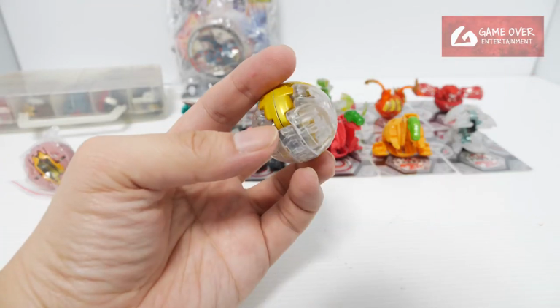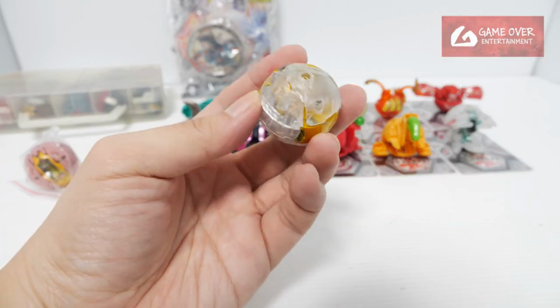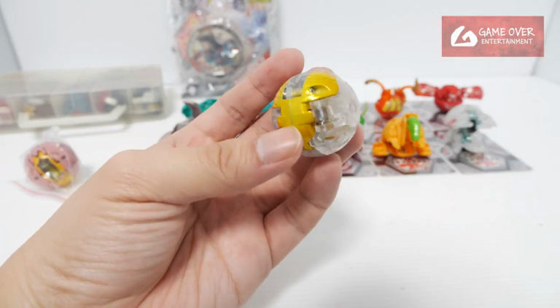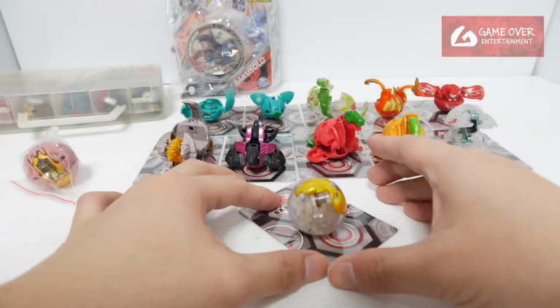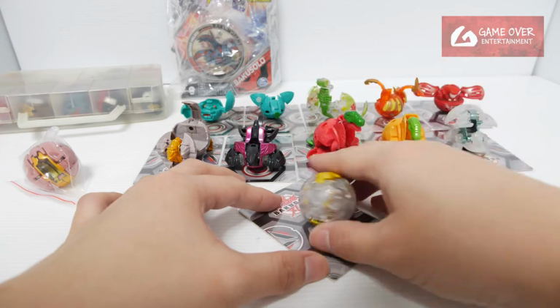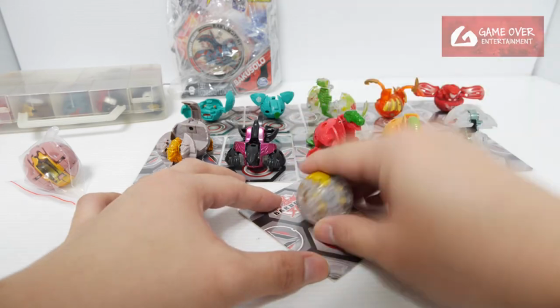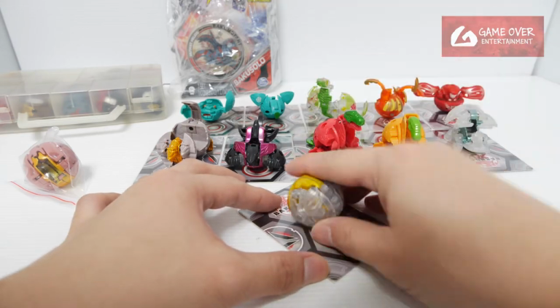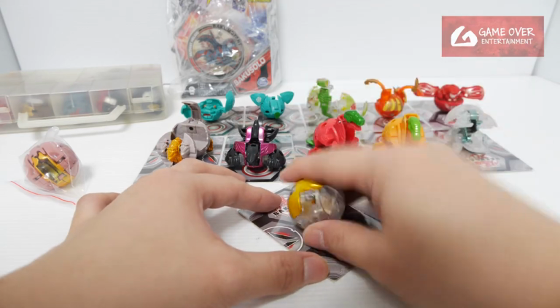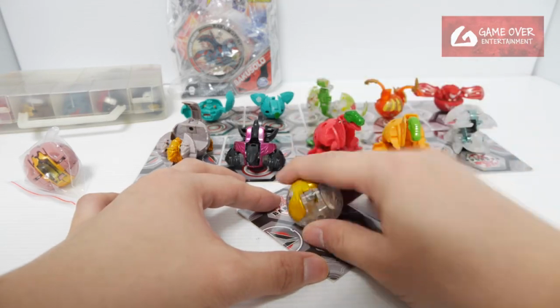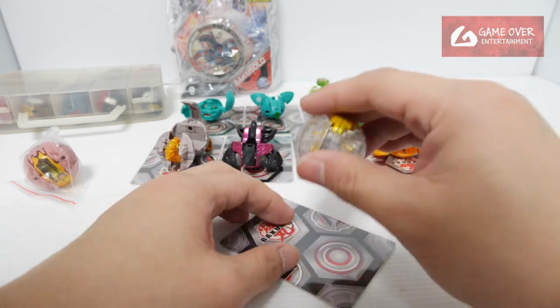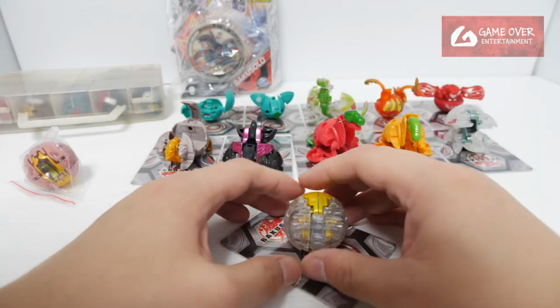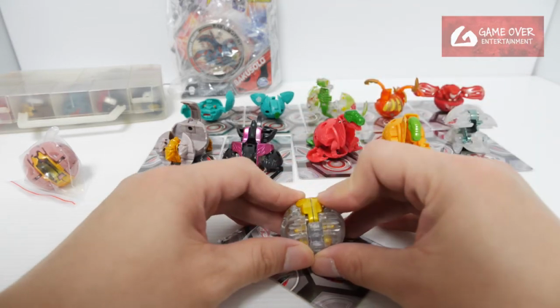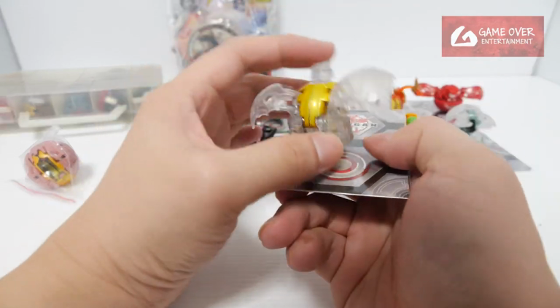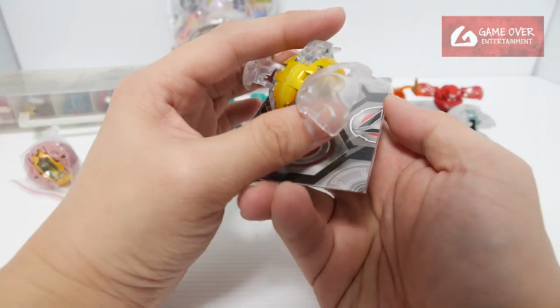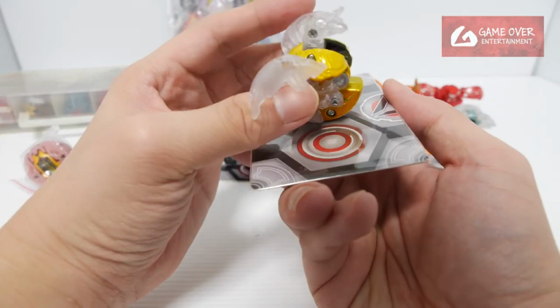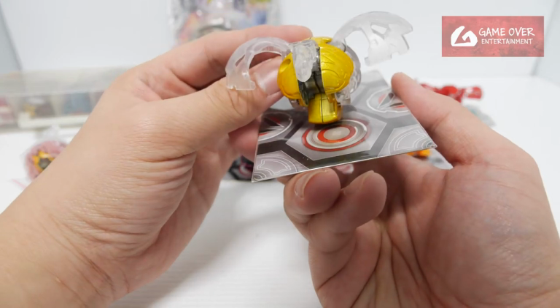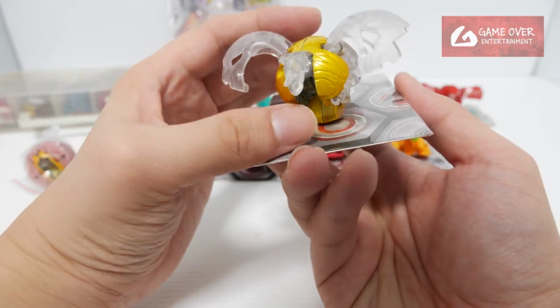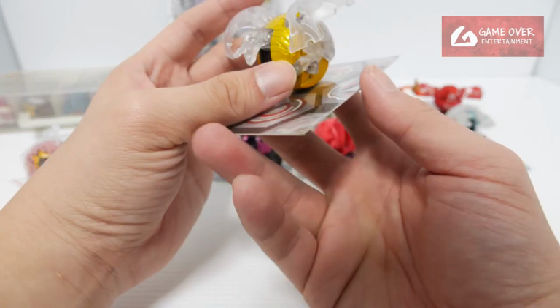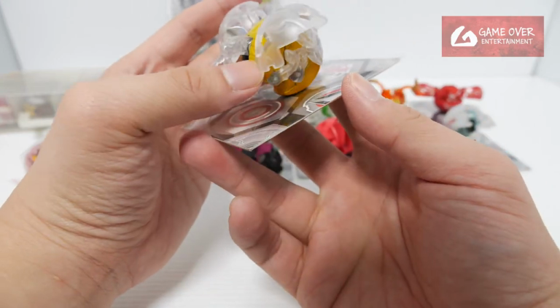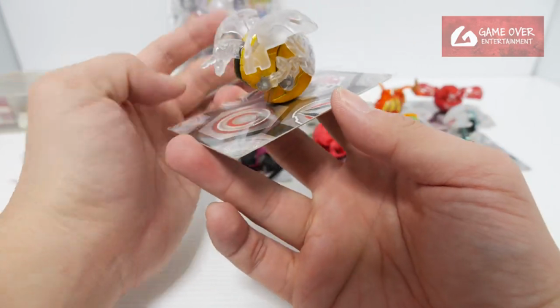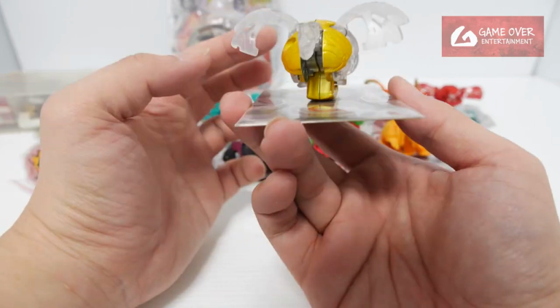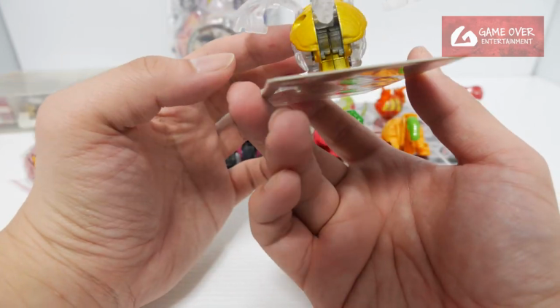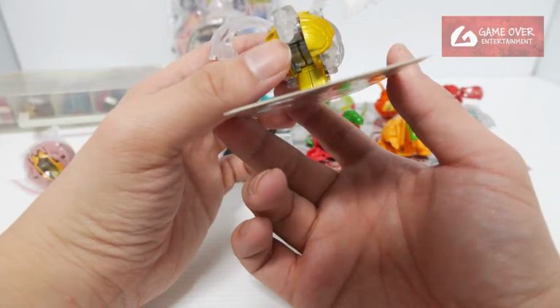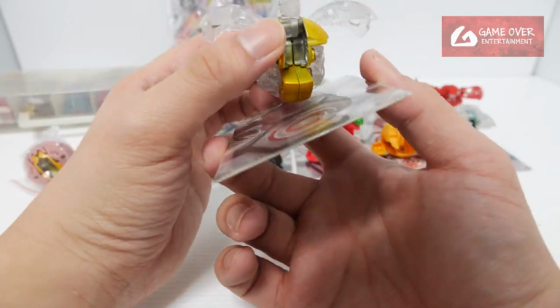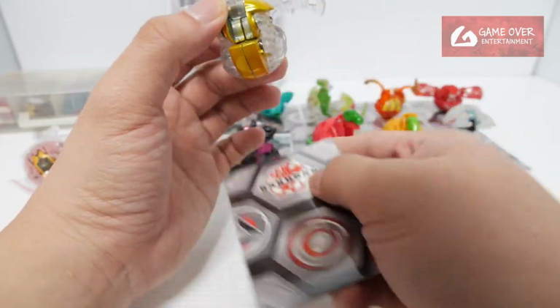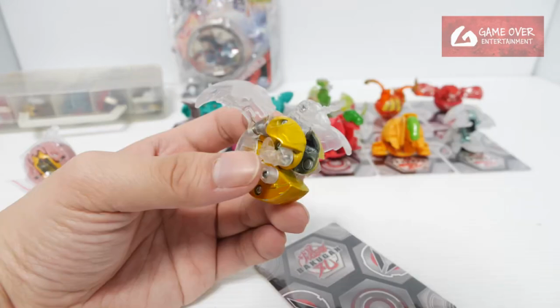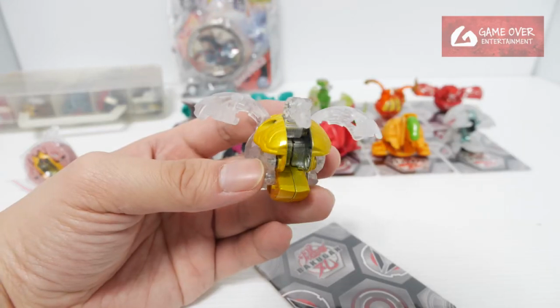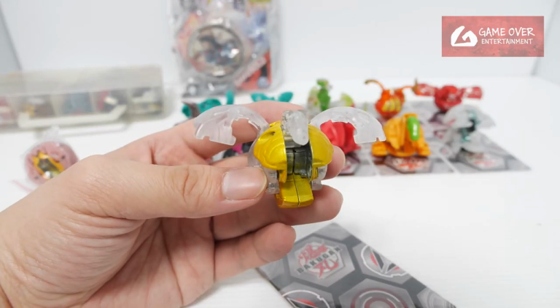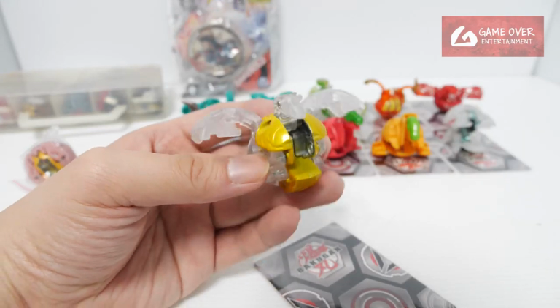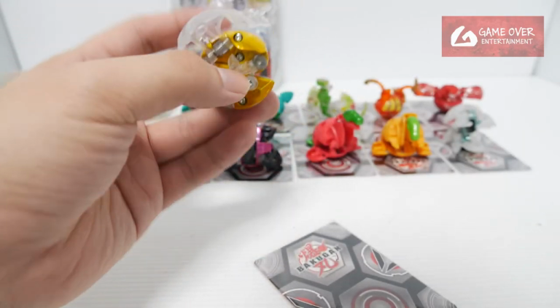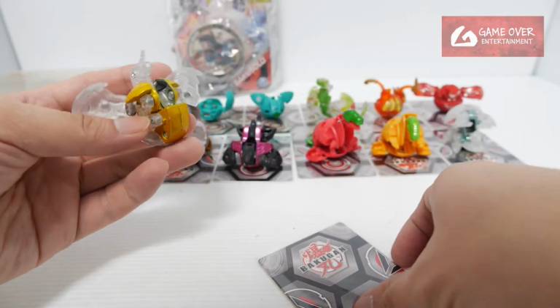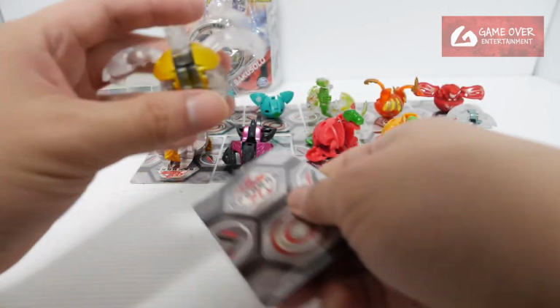Ooh, looks like a diamond. A lot of these are stuck. Haggatrix seems to be stuck in this position. I think I need to dig inside with a flat surface to open it up — never mind, I'll just leave it like that.